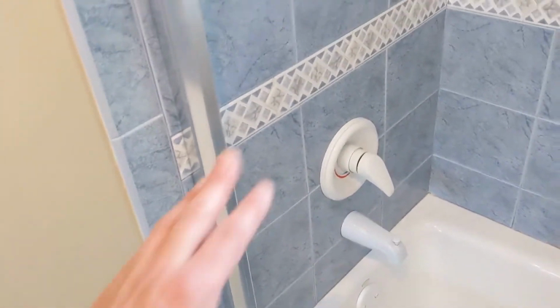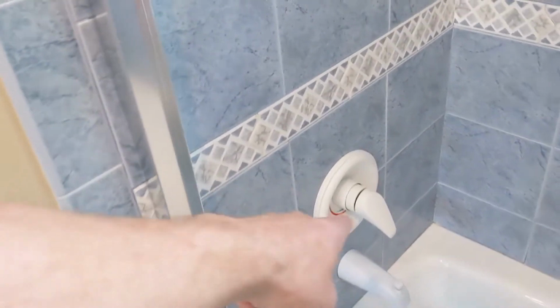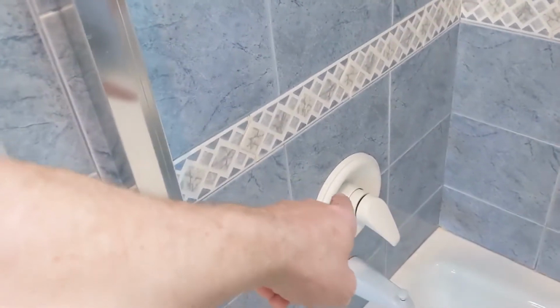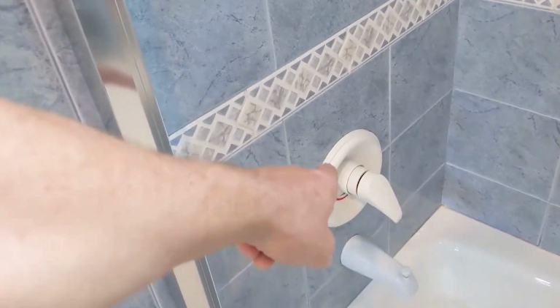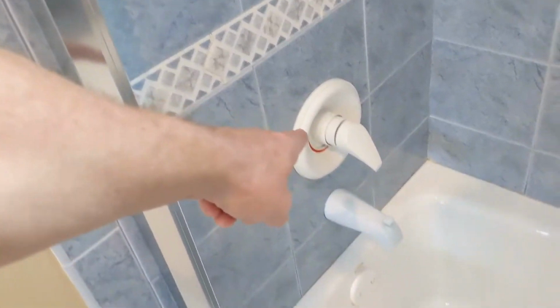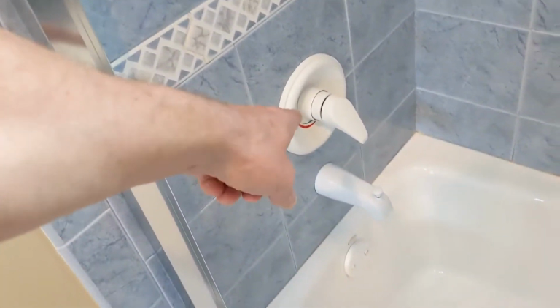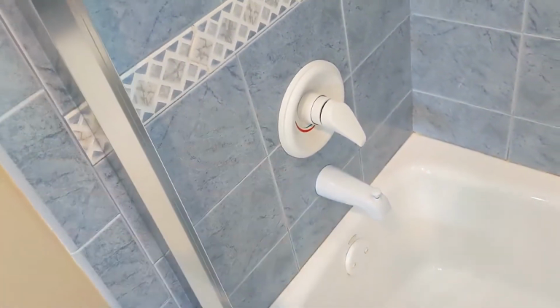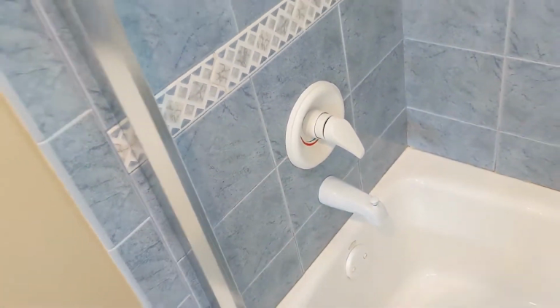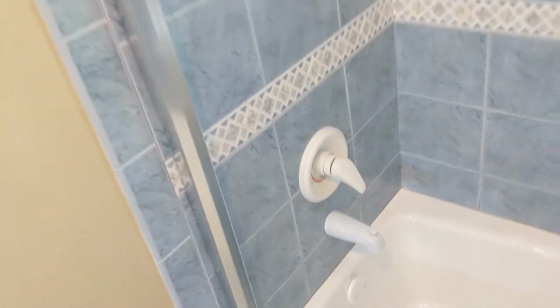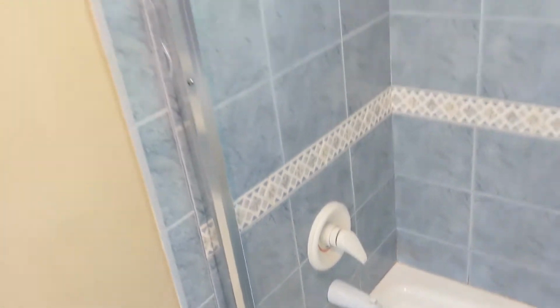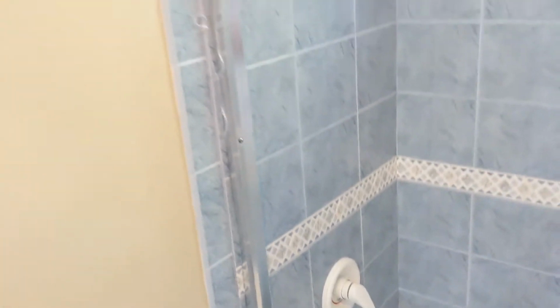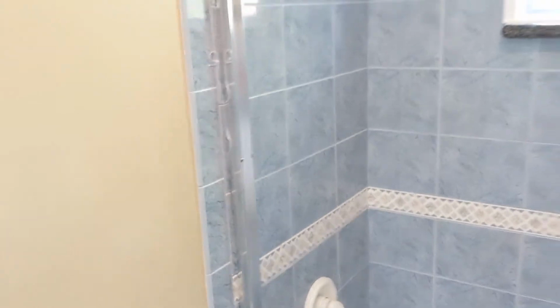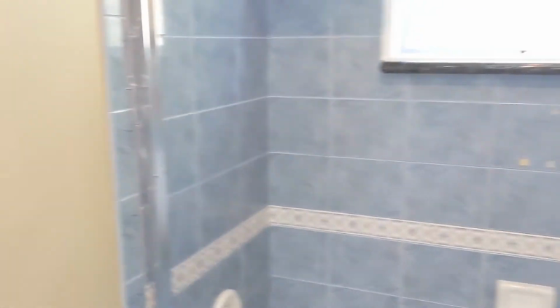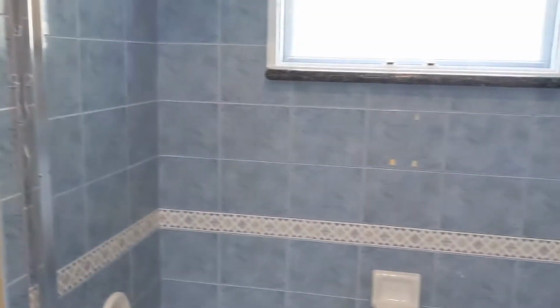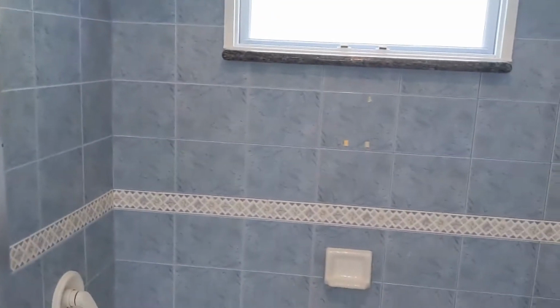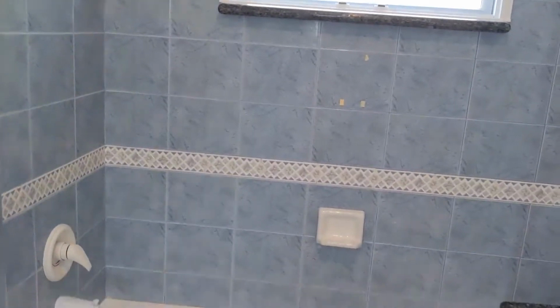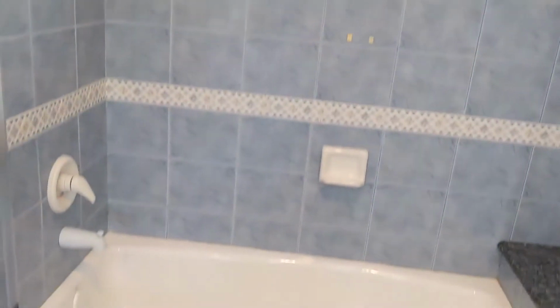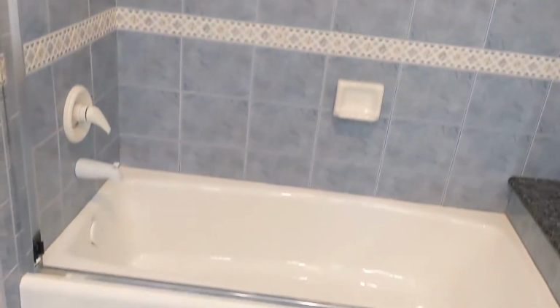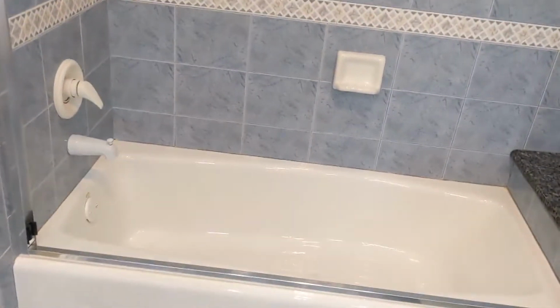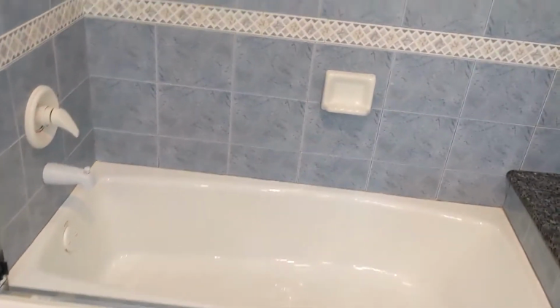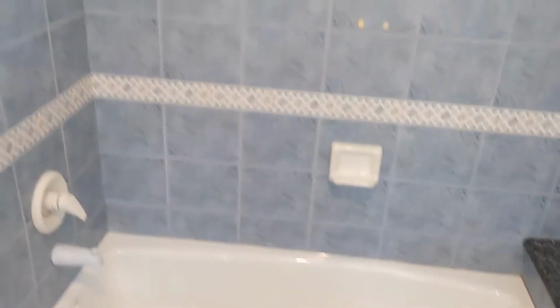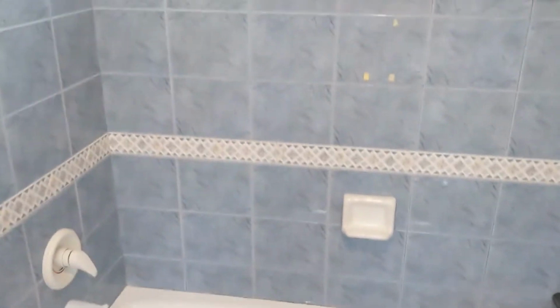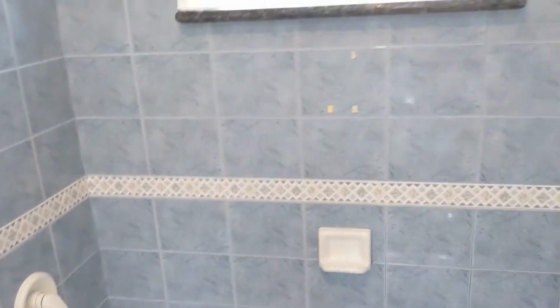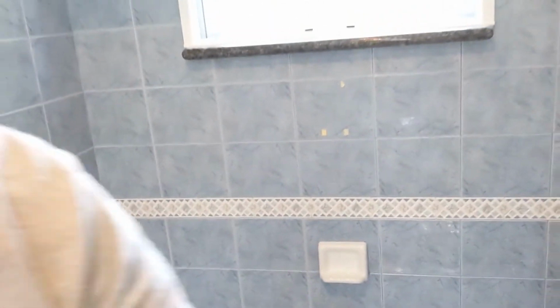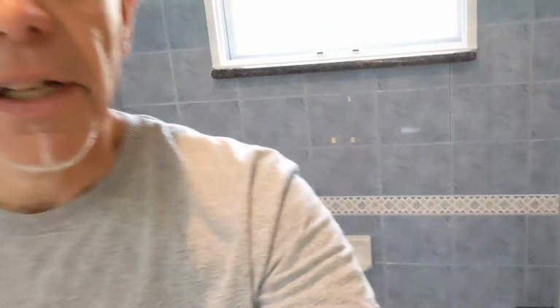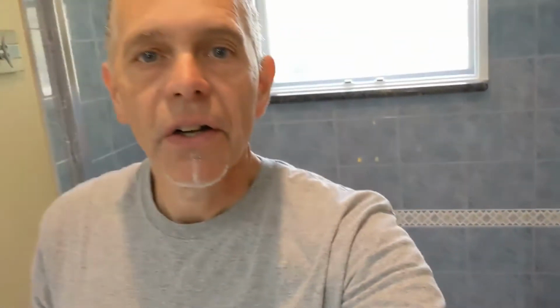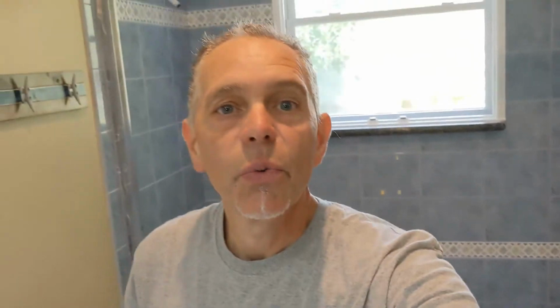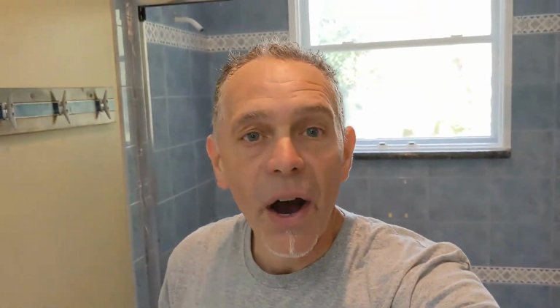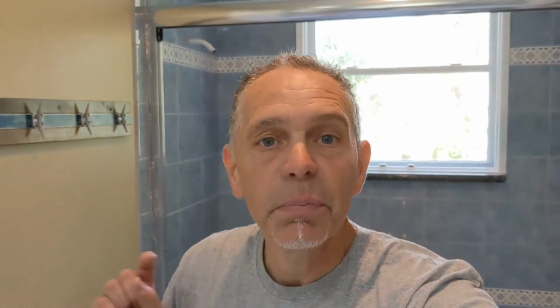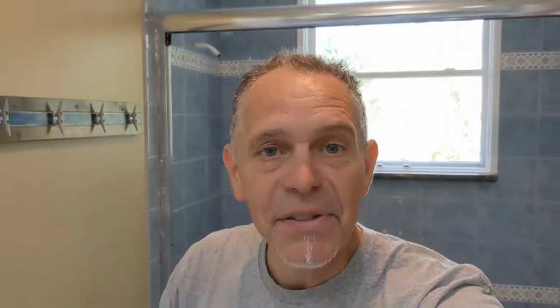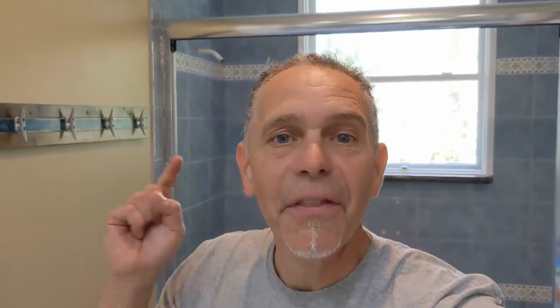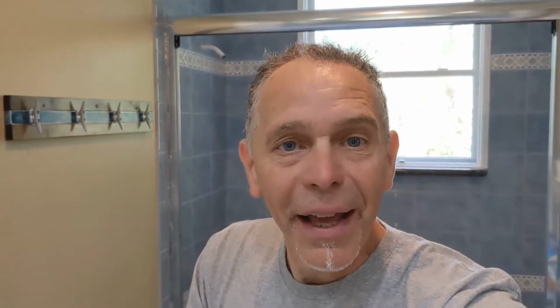She's going to have Mr. Plumber come in and swap those fixtures out. And when she's all done, she'll have a killer looking shower — and like I said, without replacing a thing.